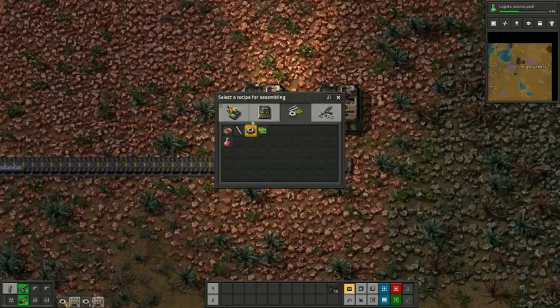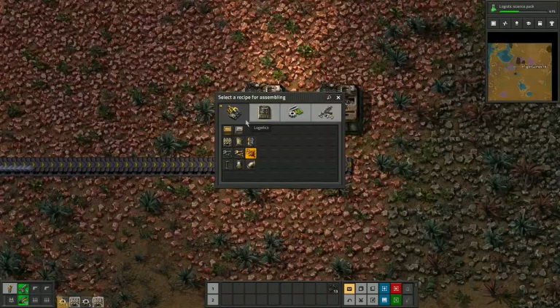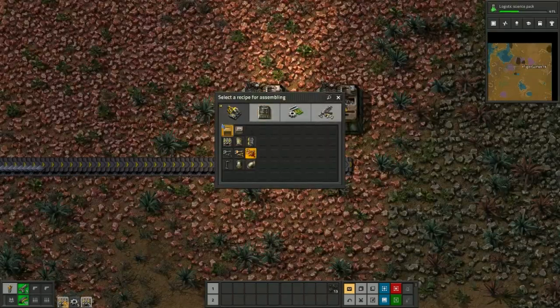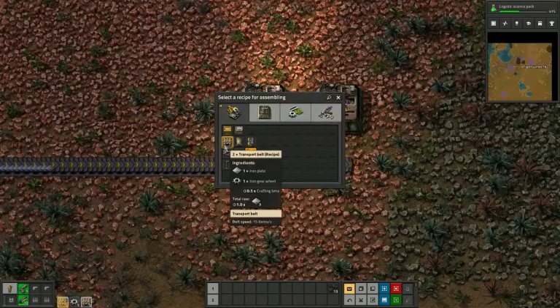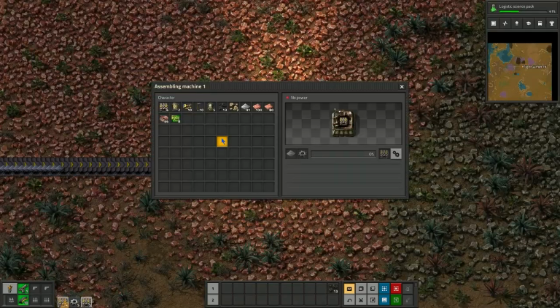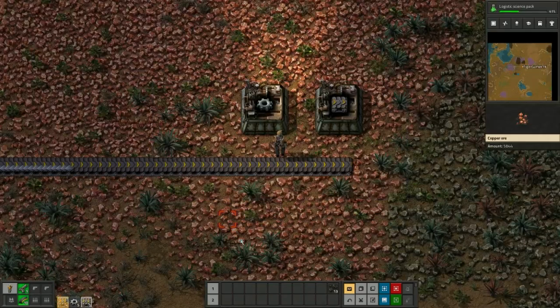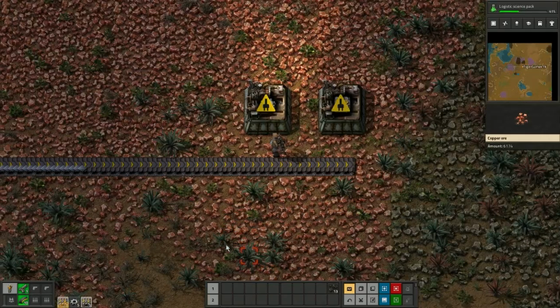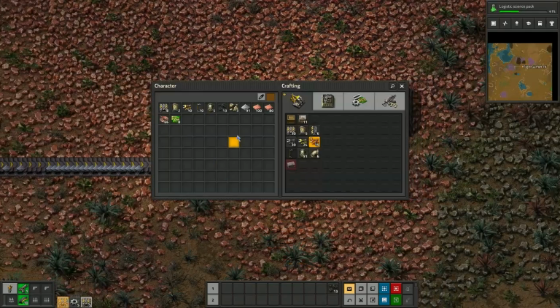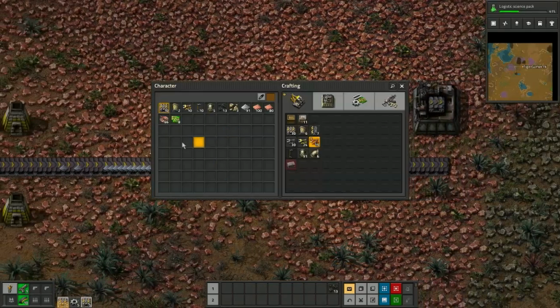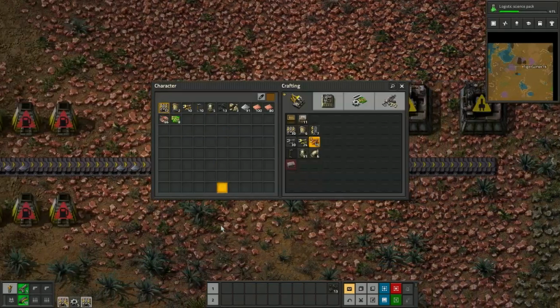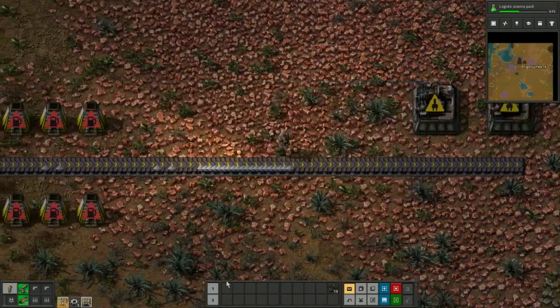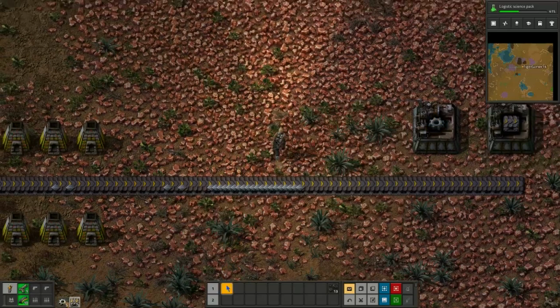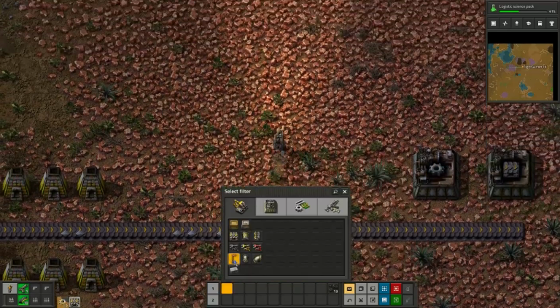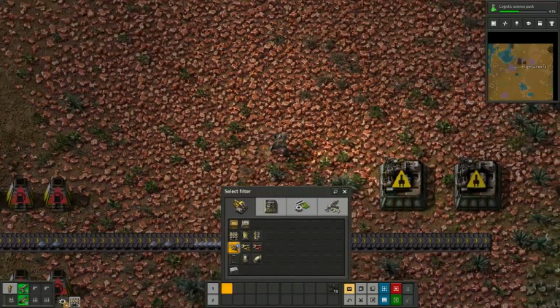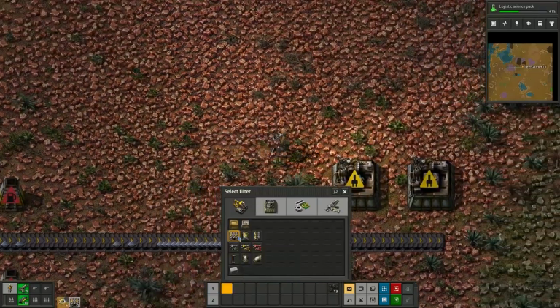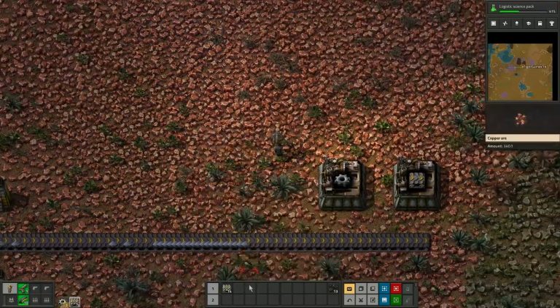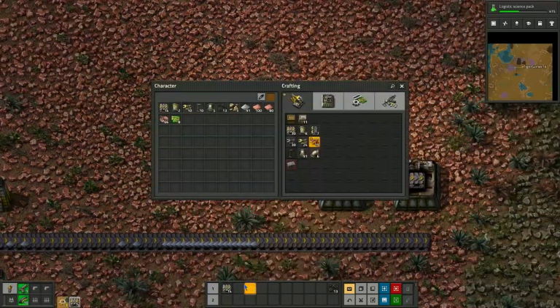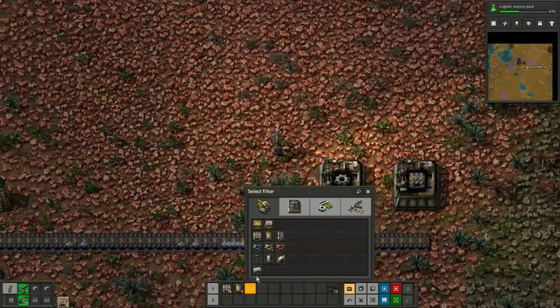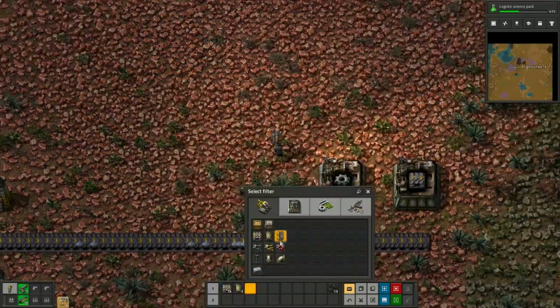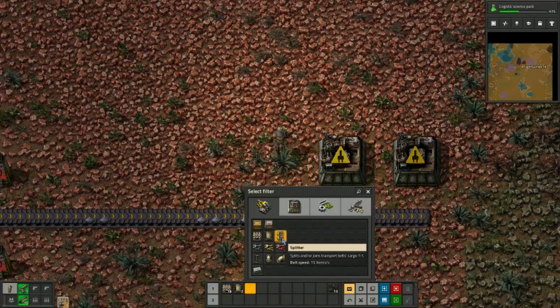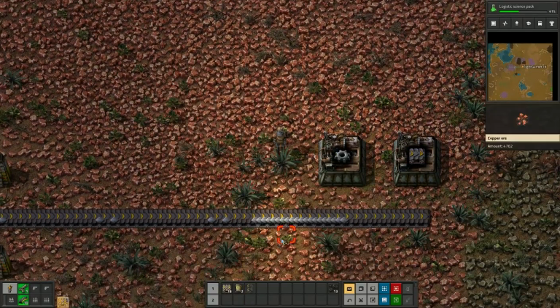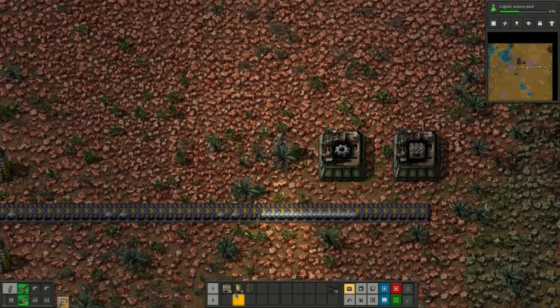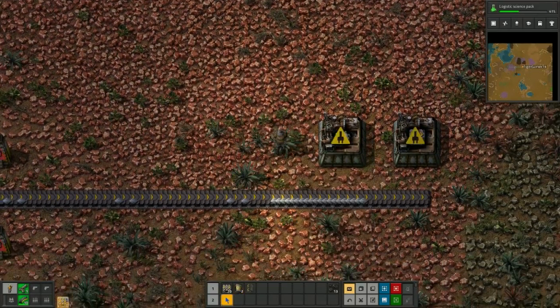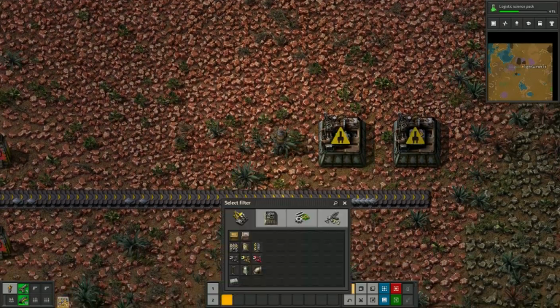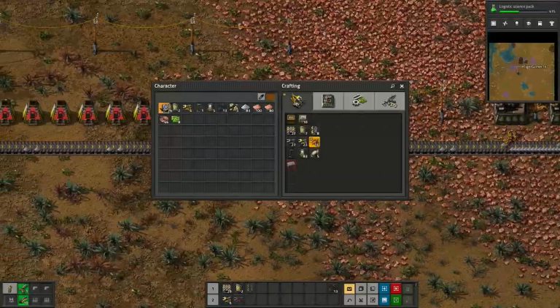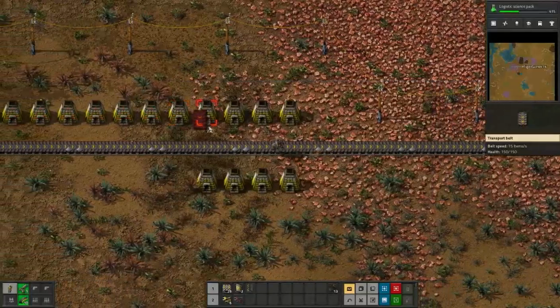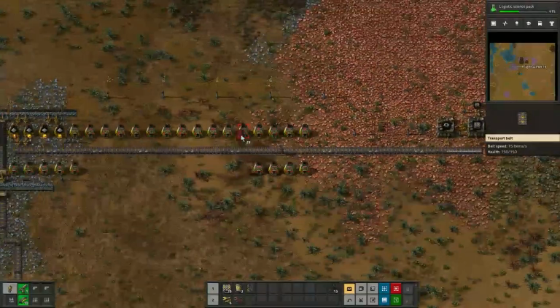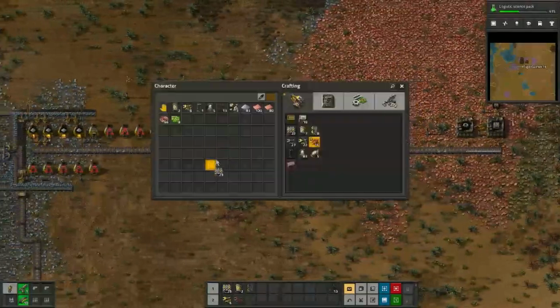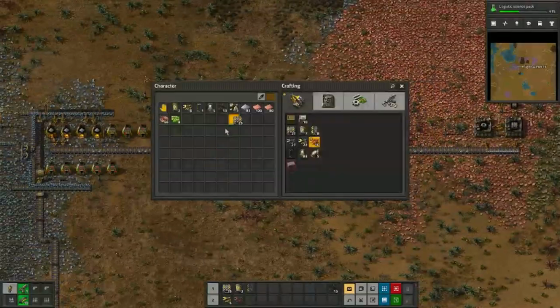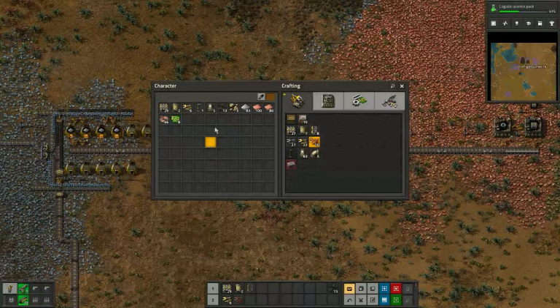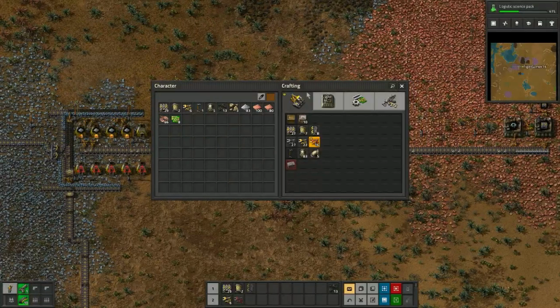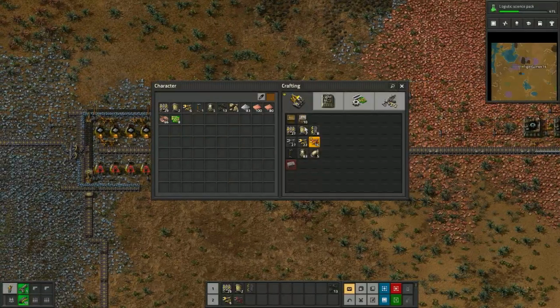Always get assemblers up and running as quickly as possible so they craft and you don't have to. Keep expanding your production.